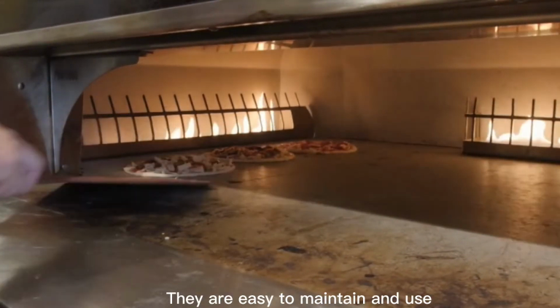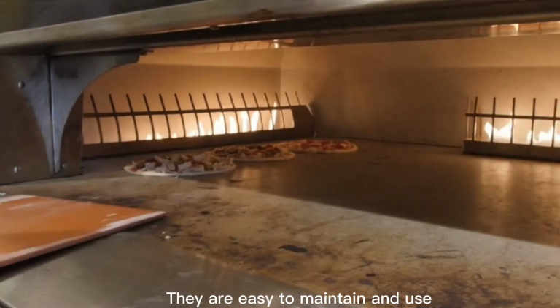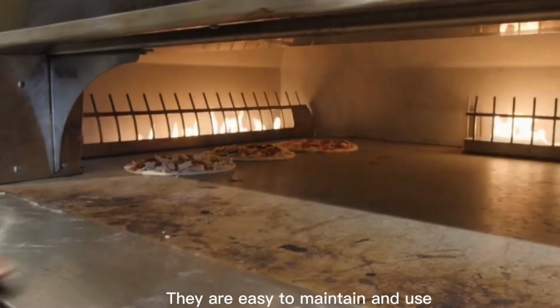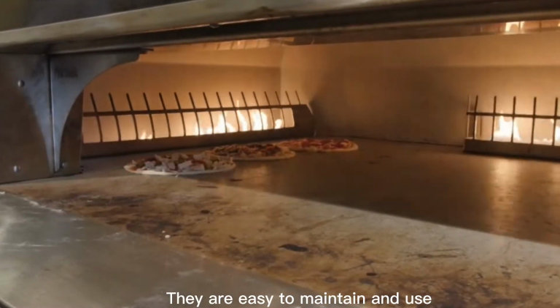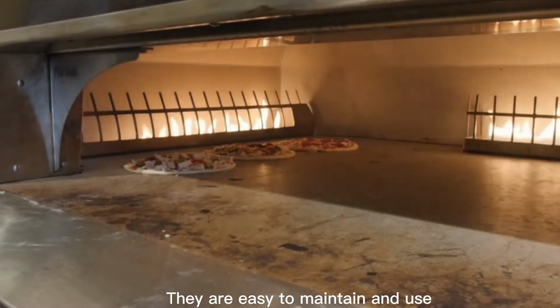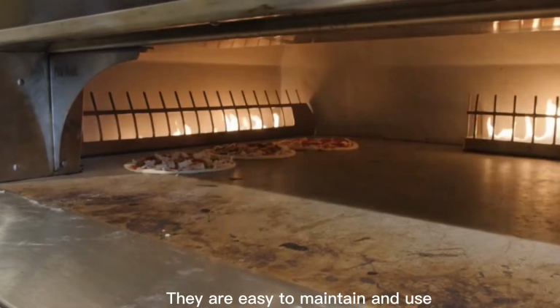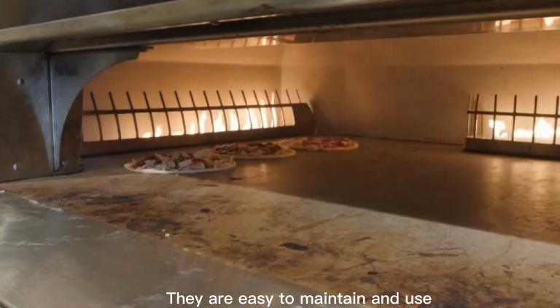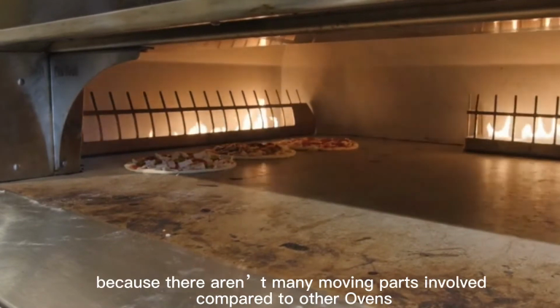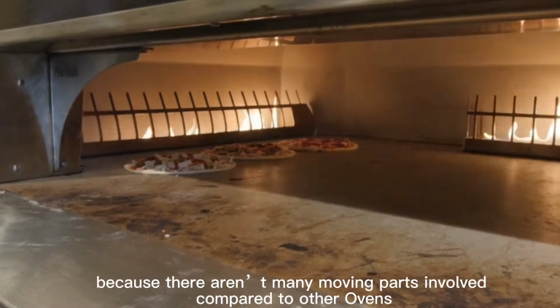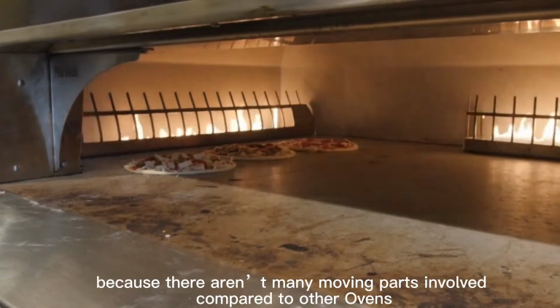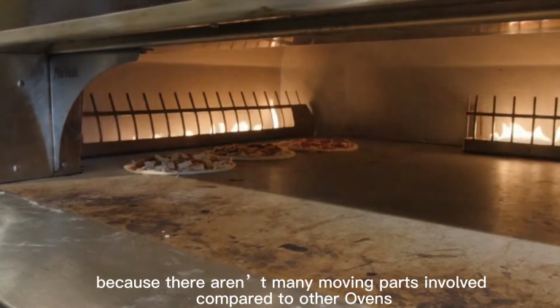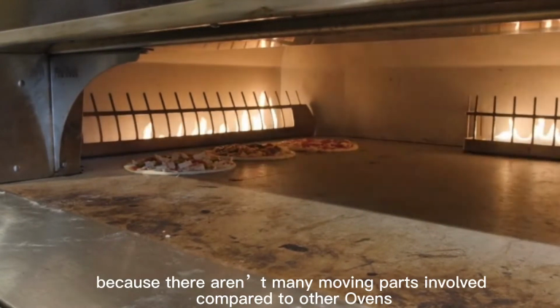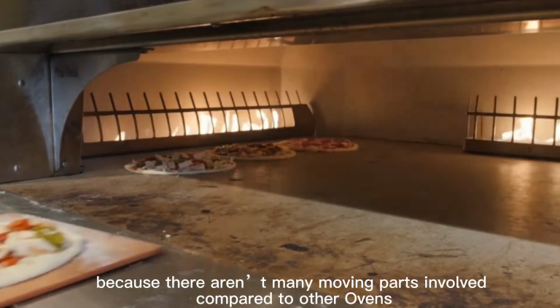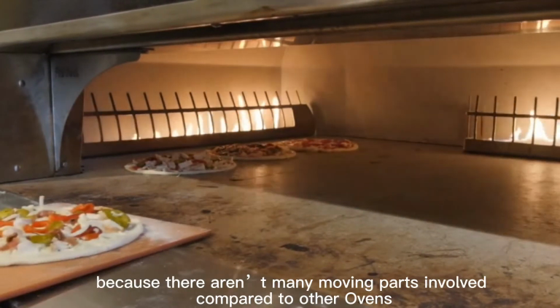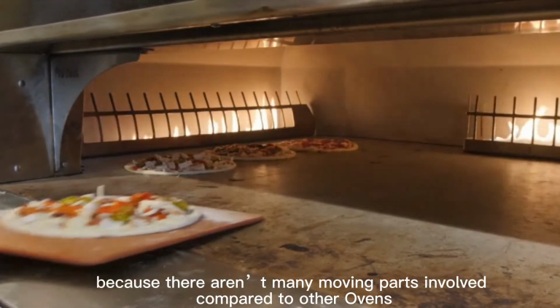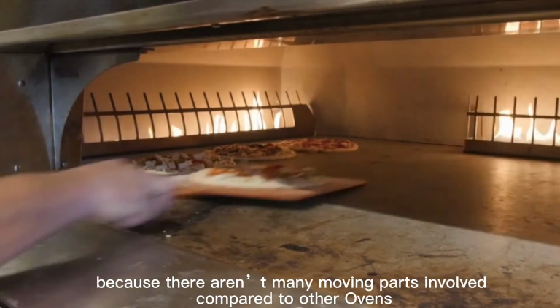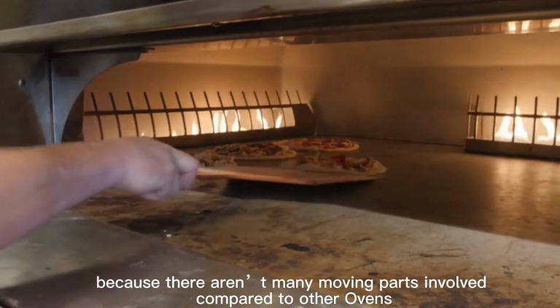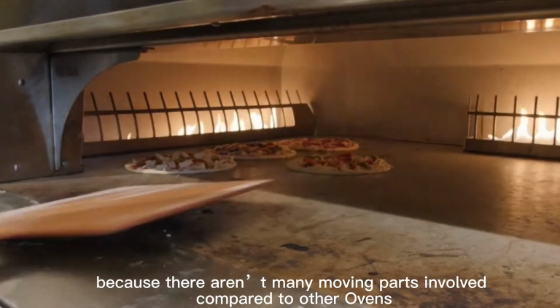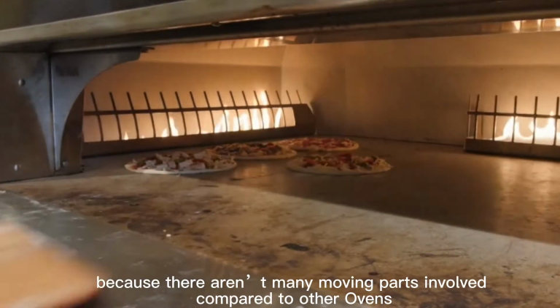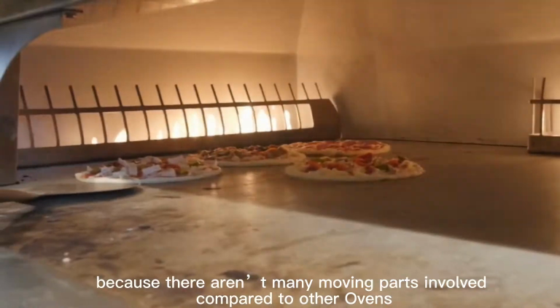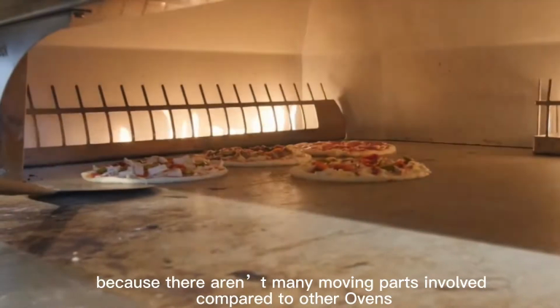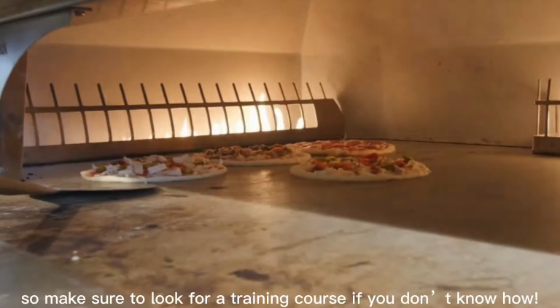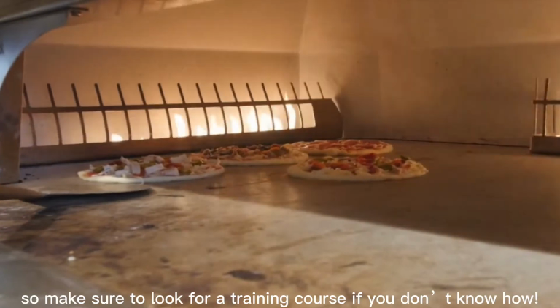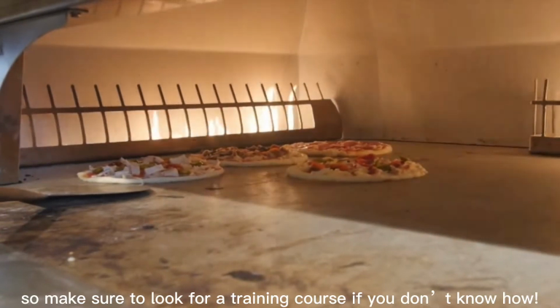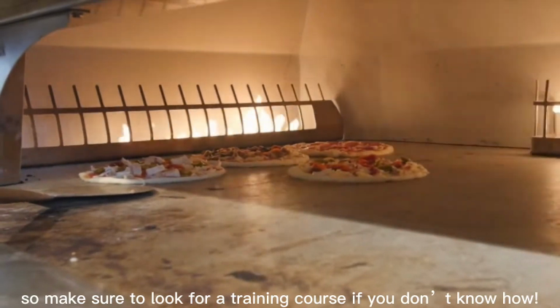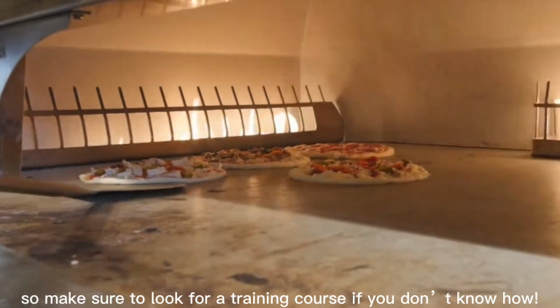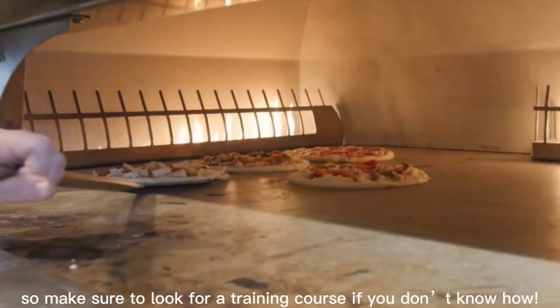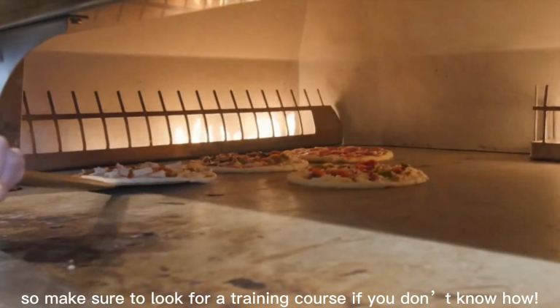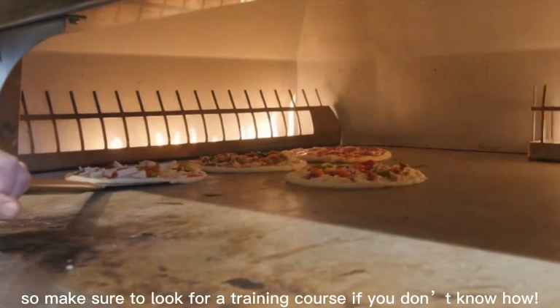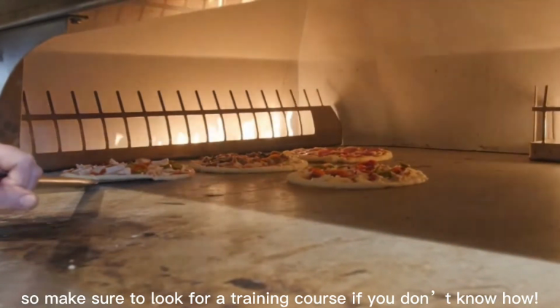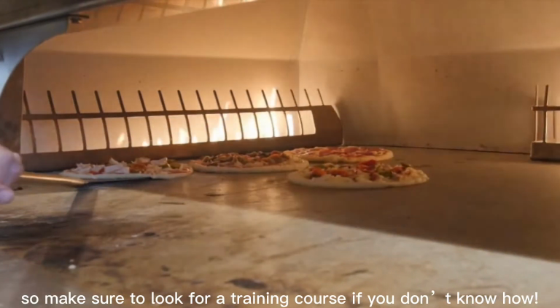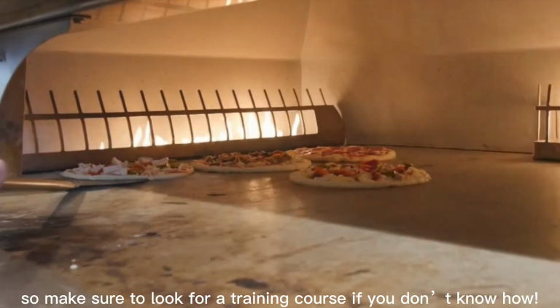They are easy to maintain and use because there aren't many moving parts involved compared to other ovens, so make sure to look for a training course if you don't know how.